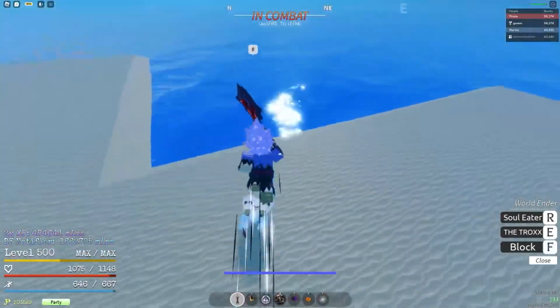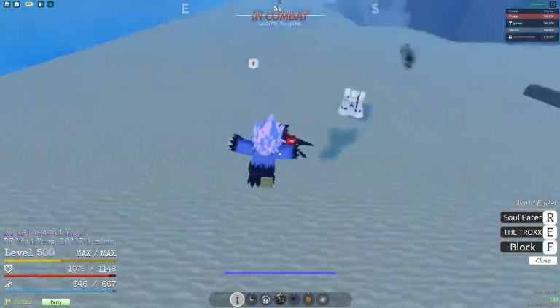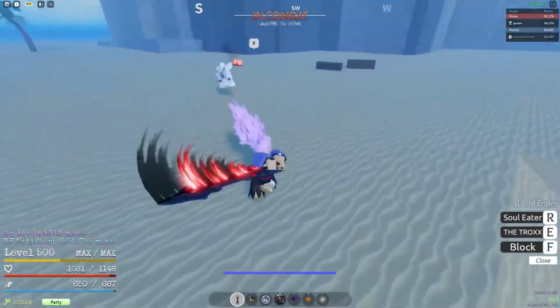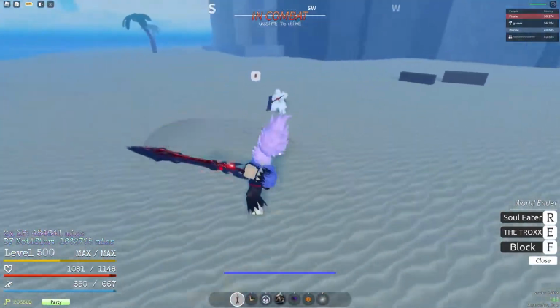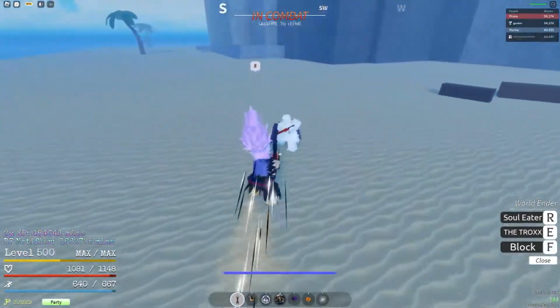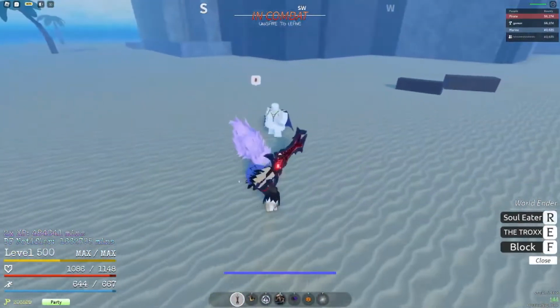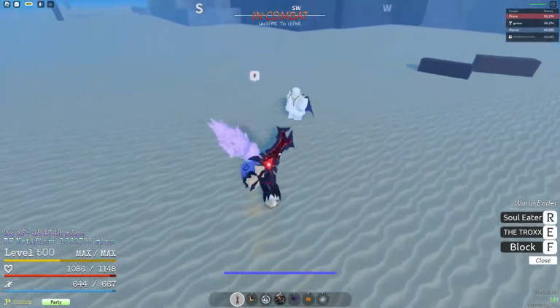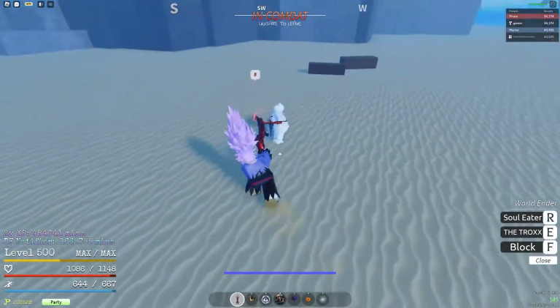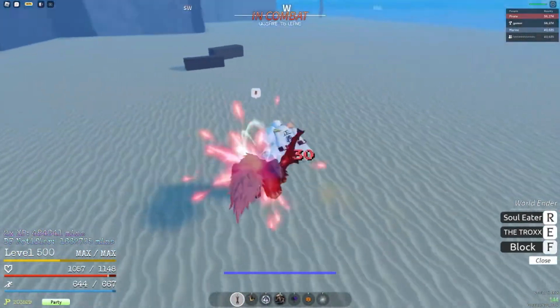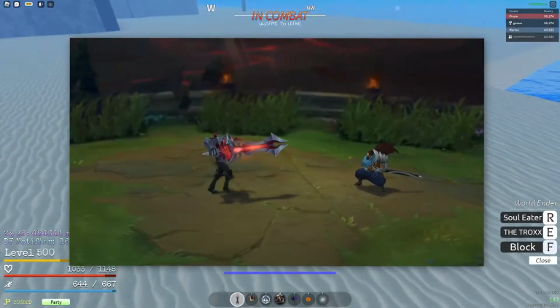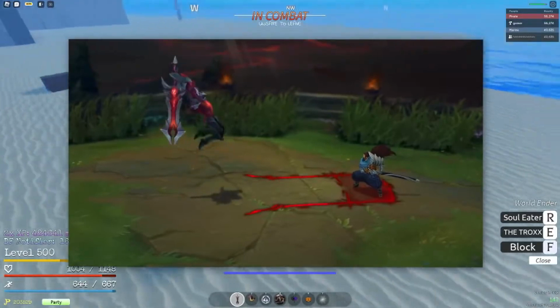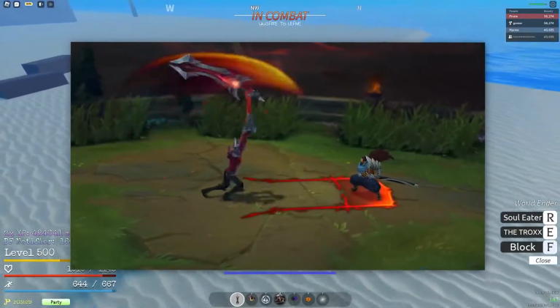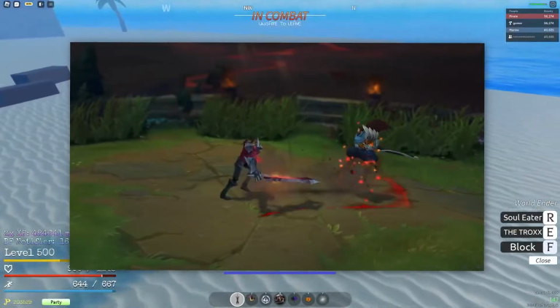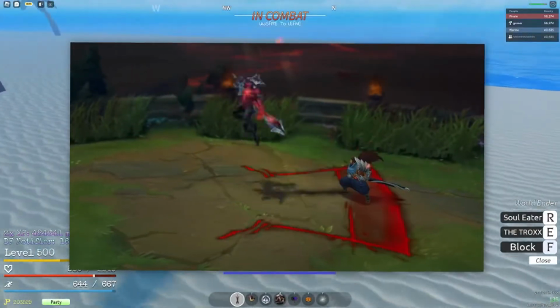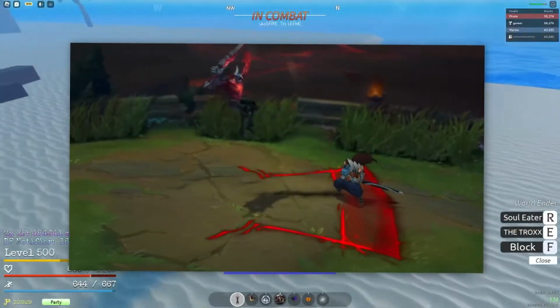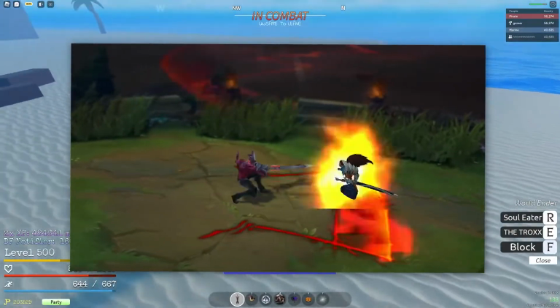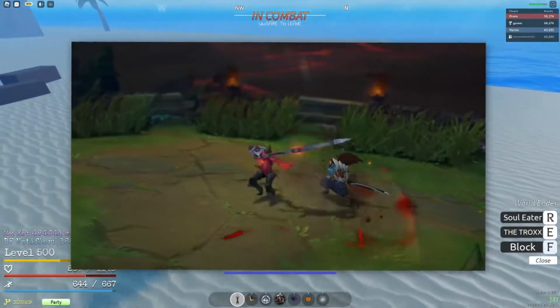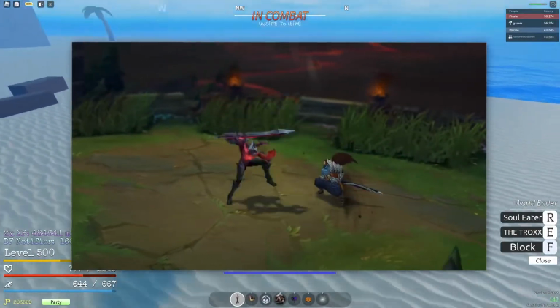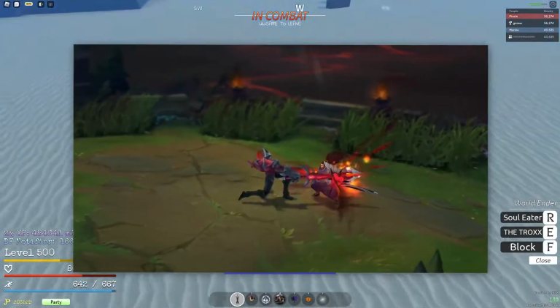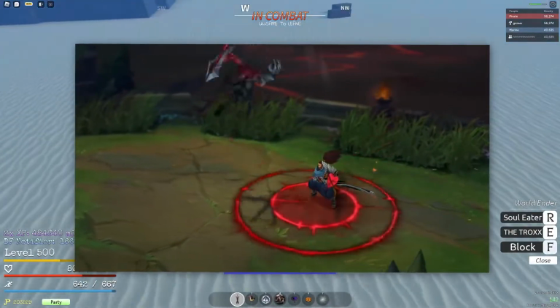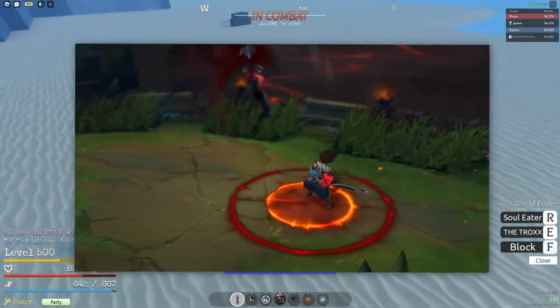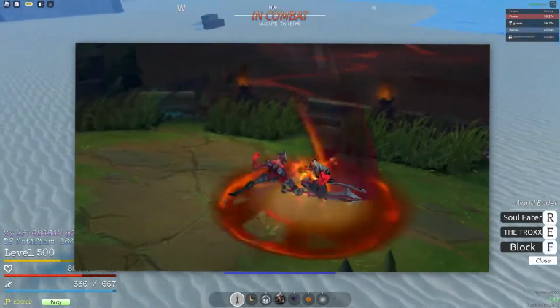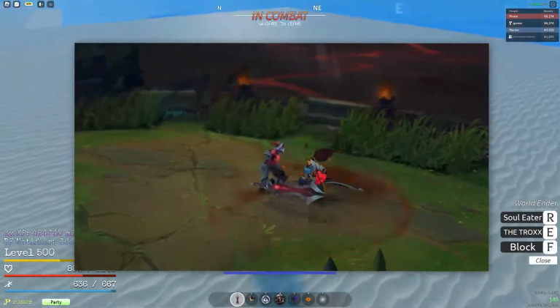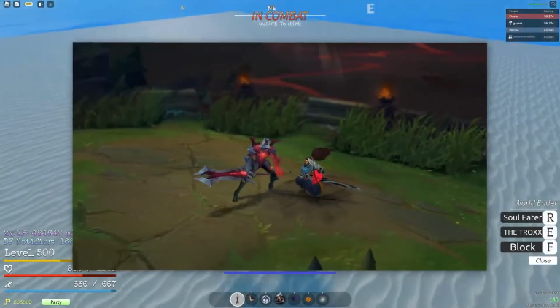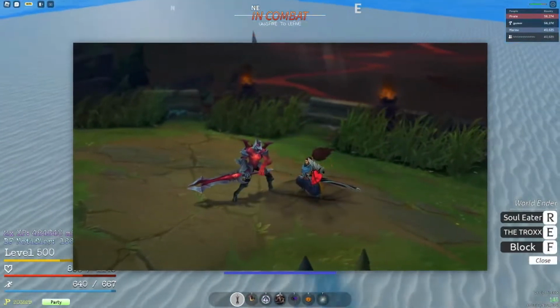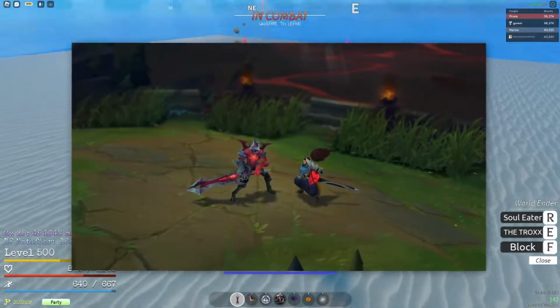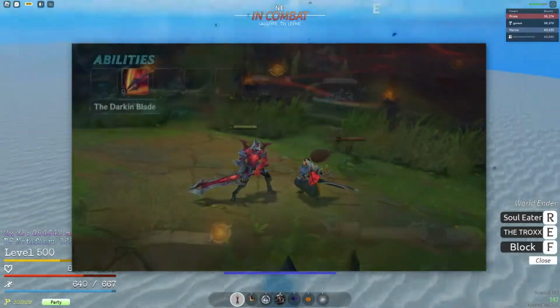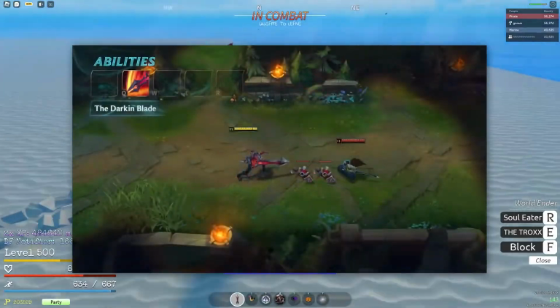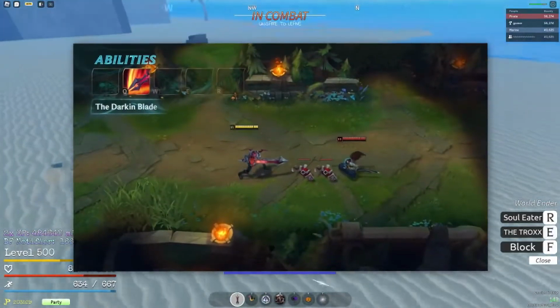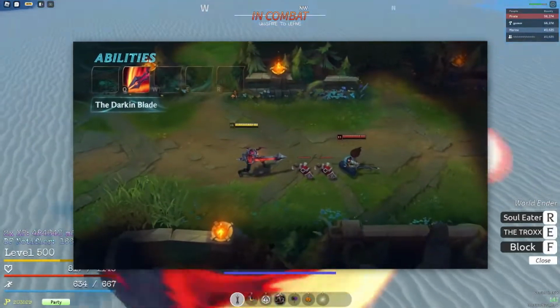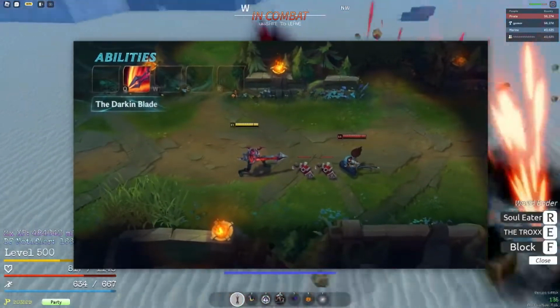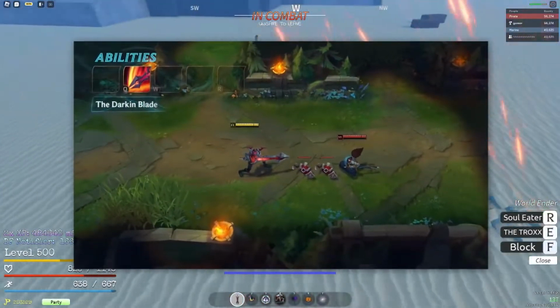Now let's do a comparison to the GPO attacks and the real attacks. As you can see right here in League of Legends, this is the Throx attack. Honestly it's a pretty basic attack — you just jump up in the air and slam the enemy down with a heavy down slash.